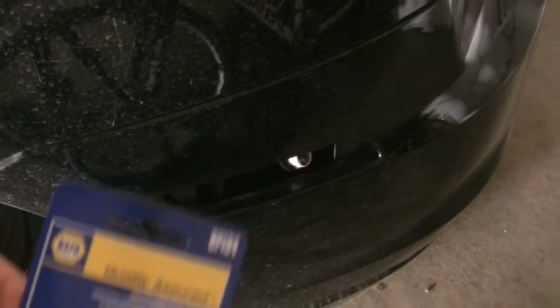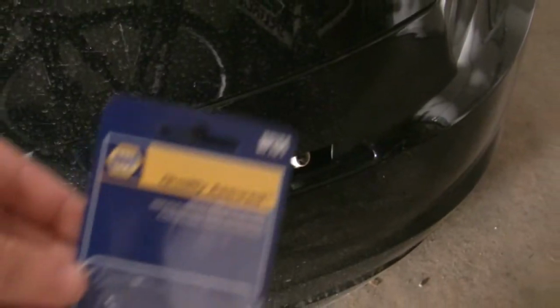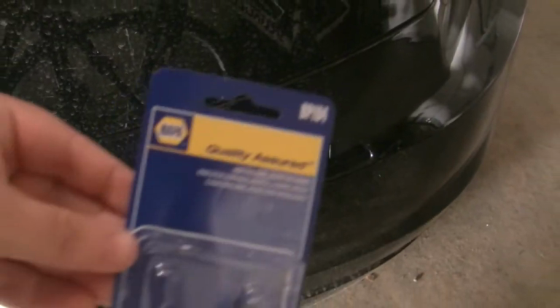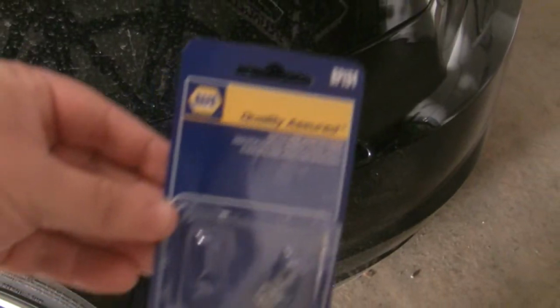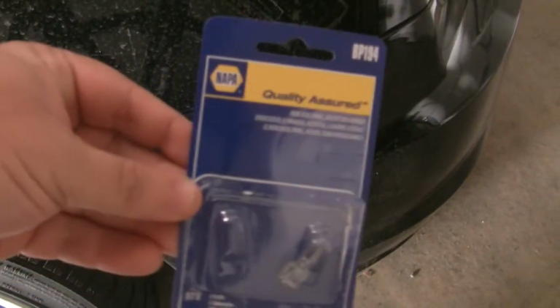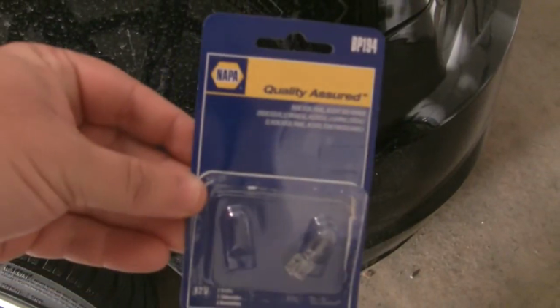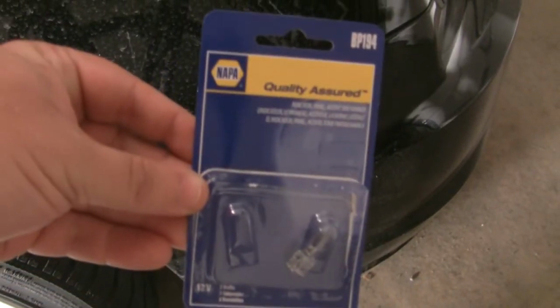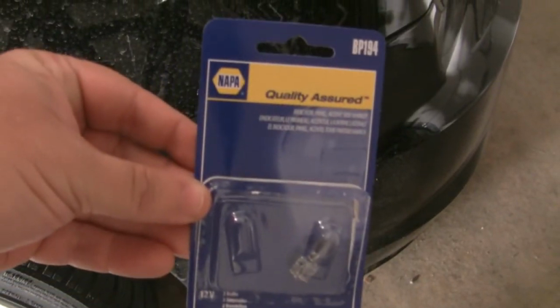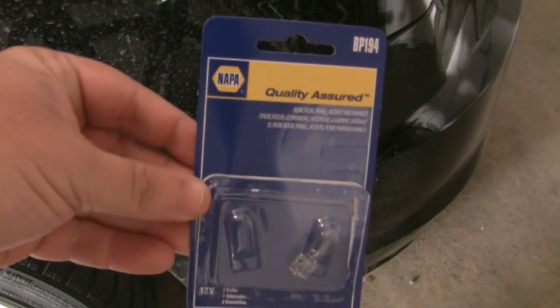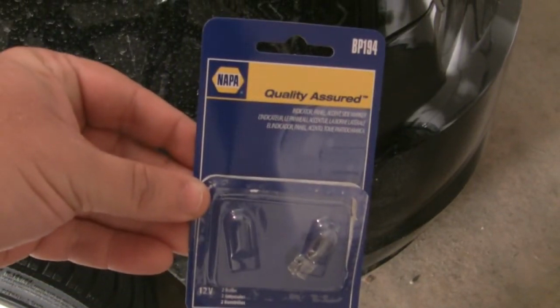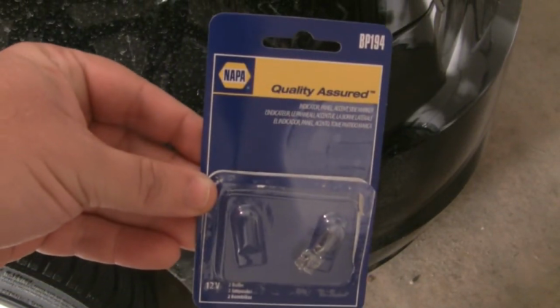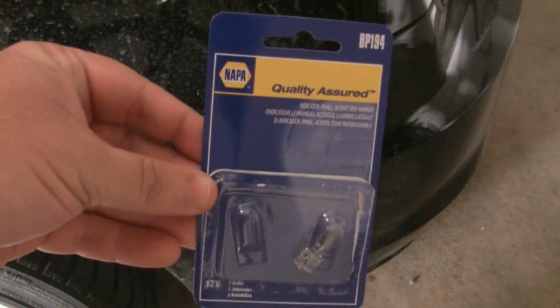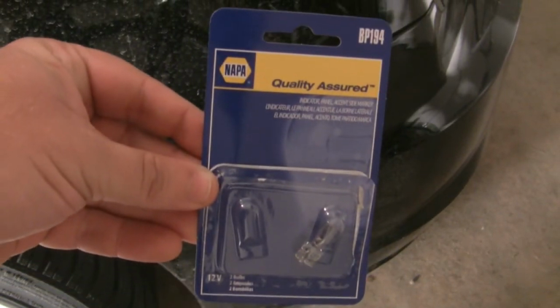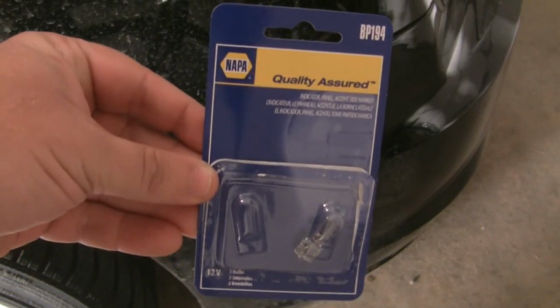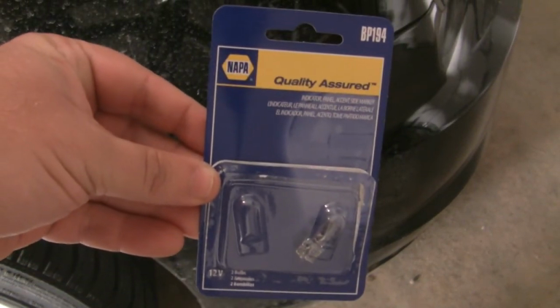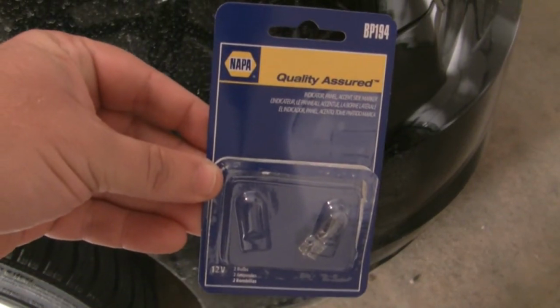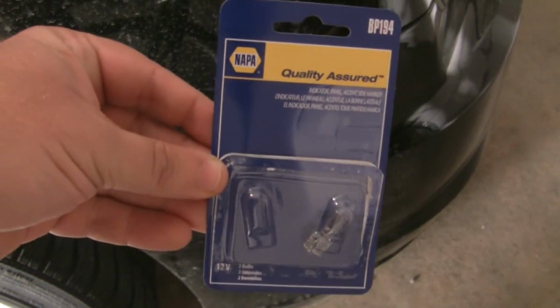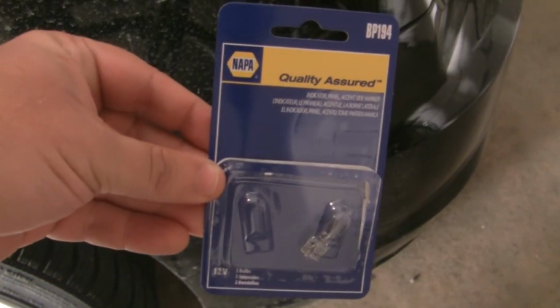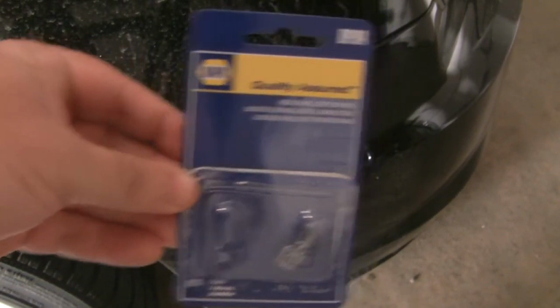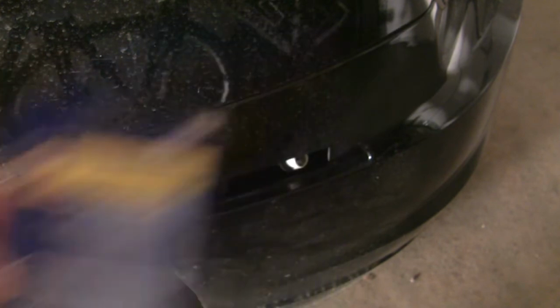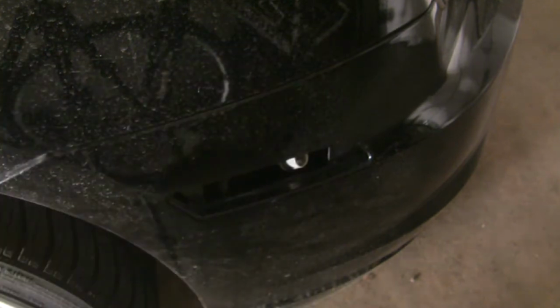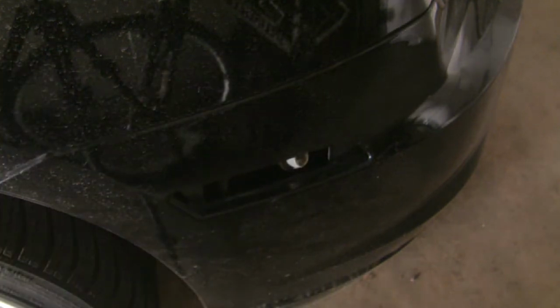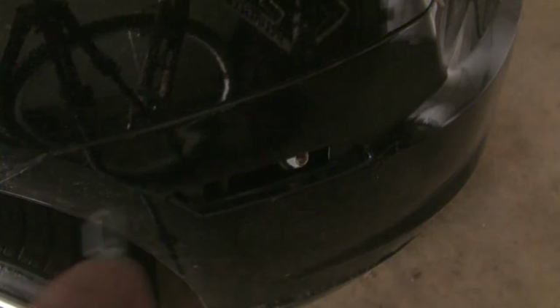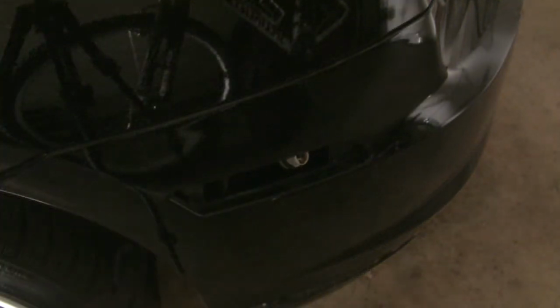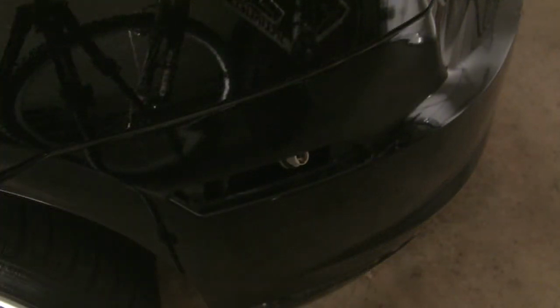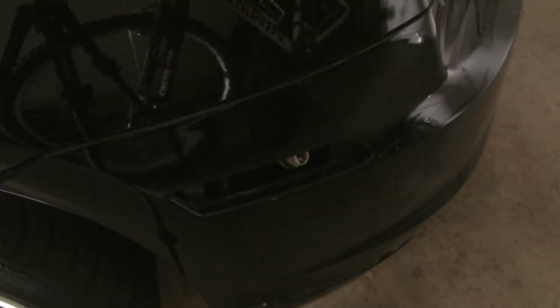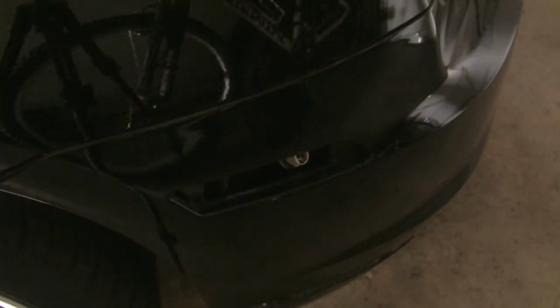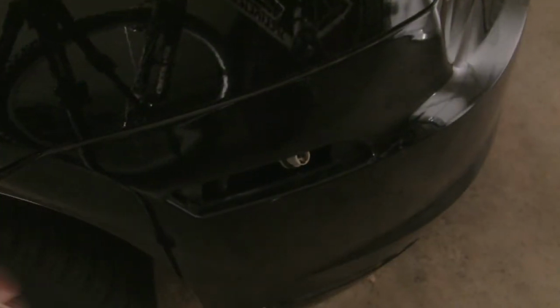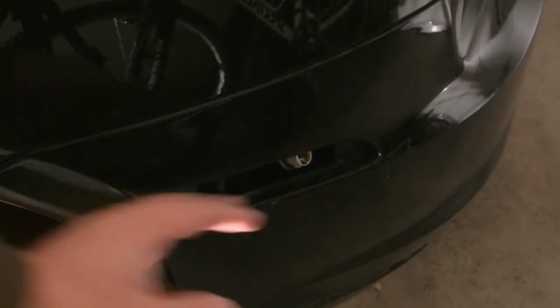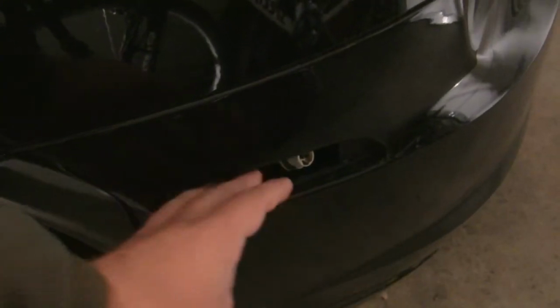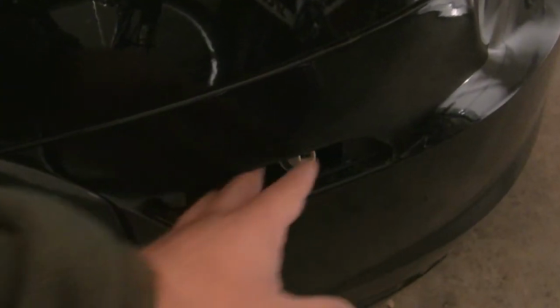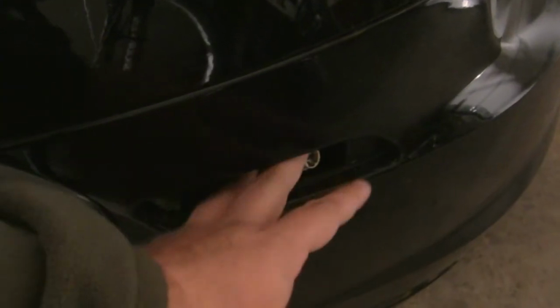For a replacement, I'm using the Napa BP194. My car is filthy because it was a rainy and windy day and my car is black.